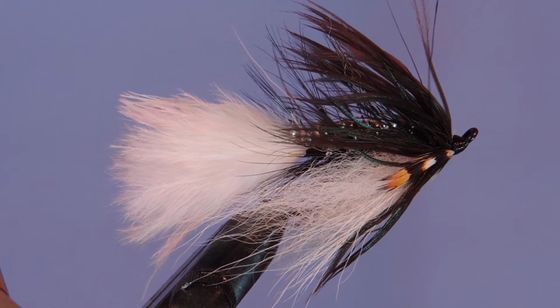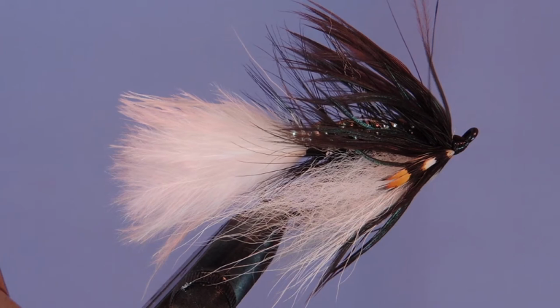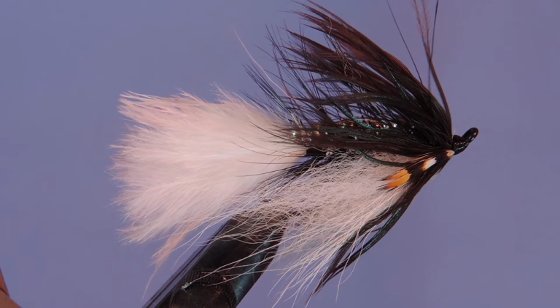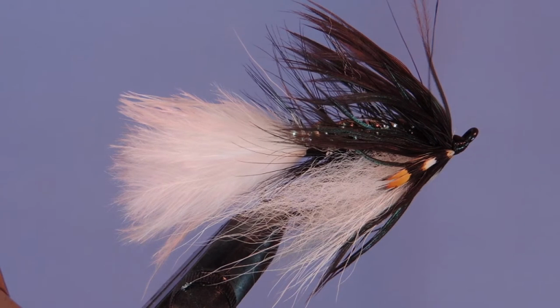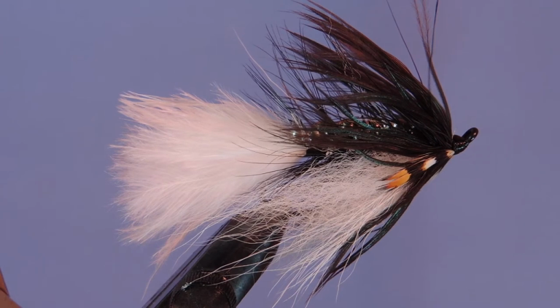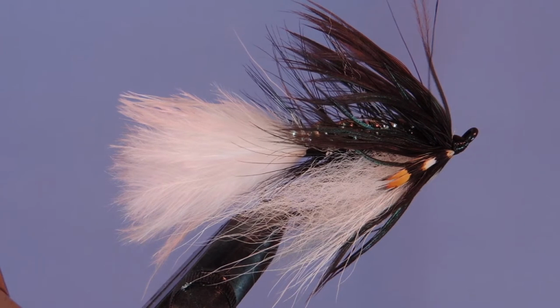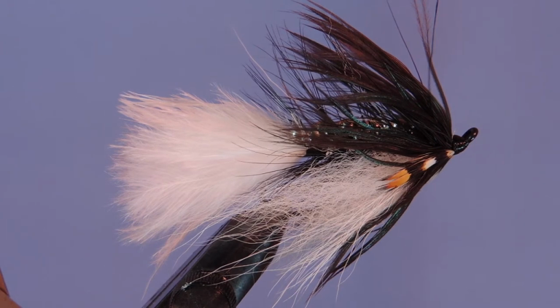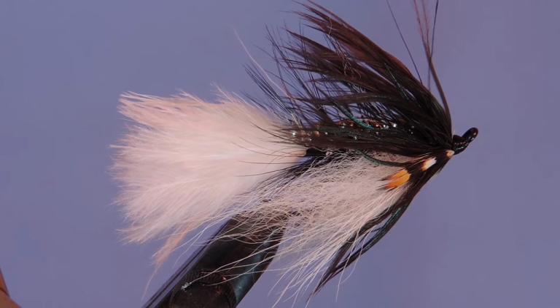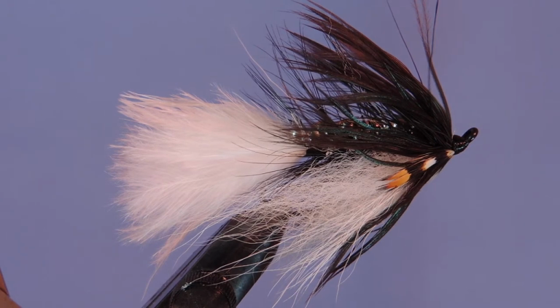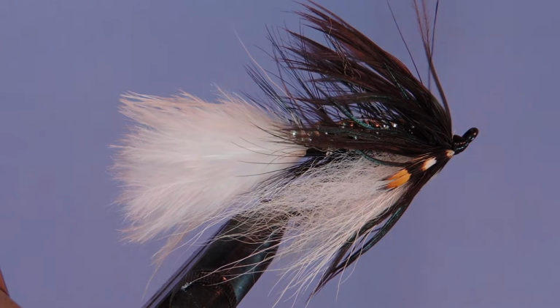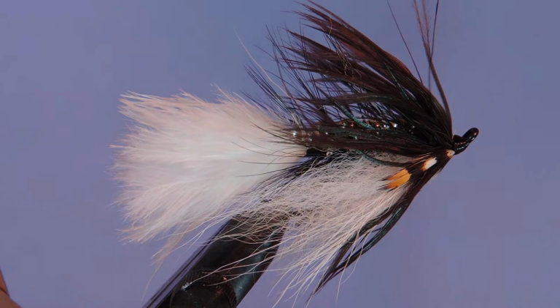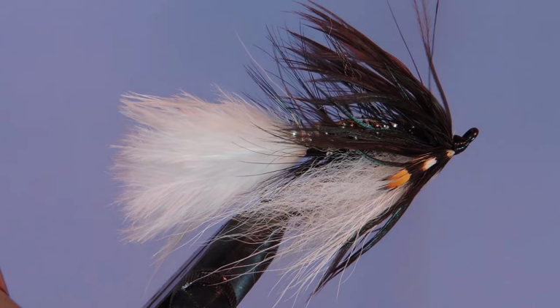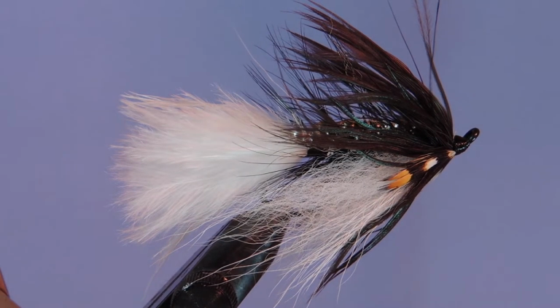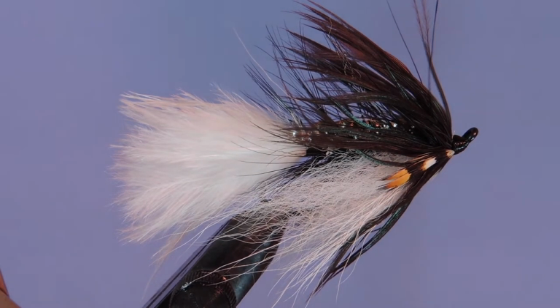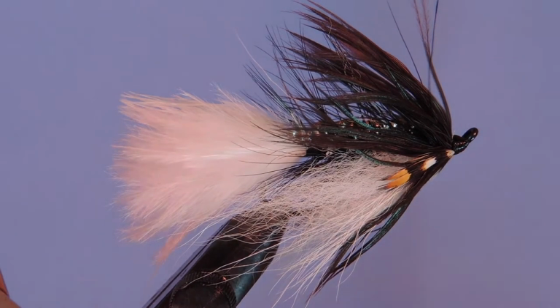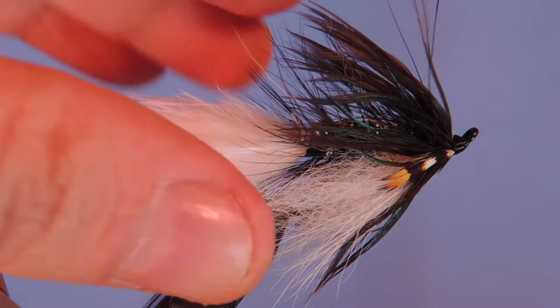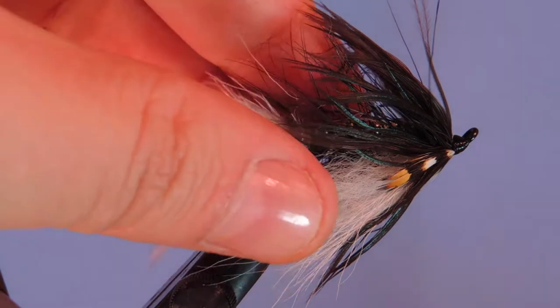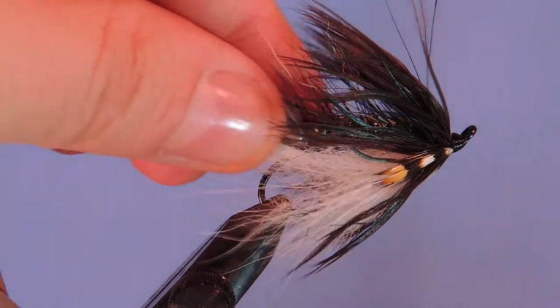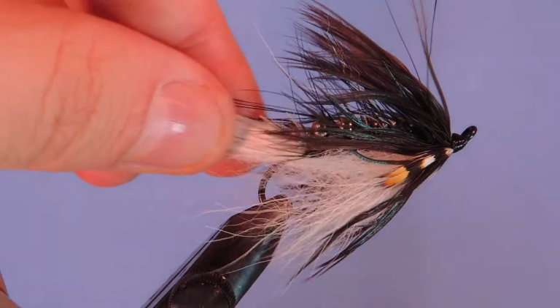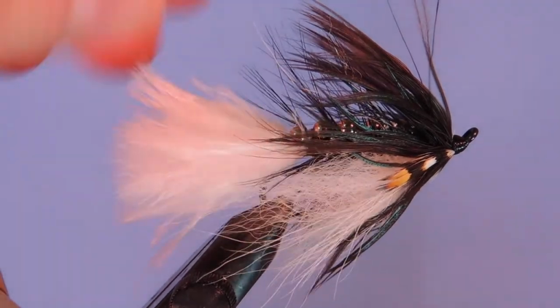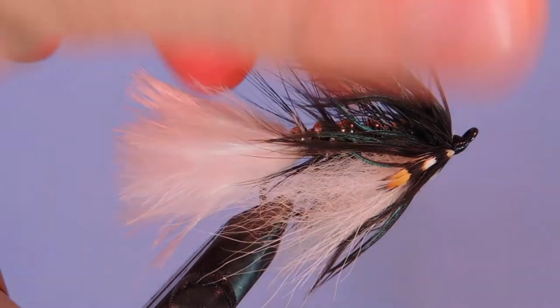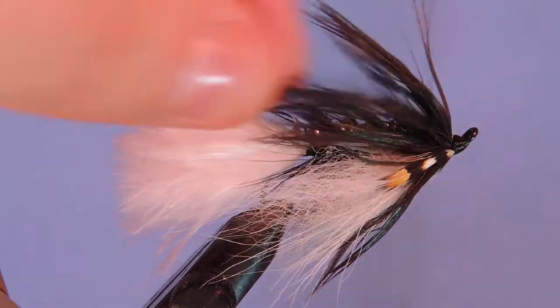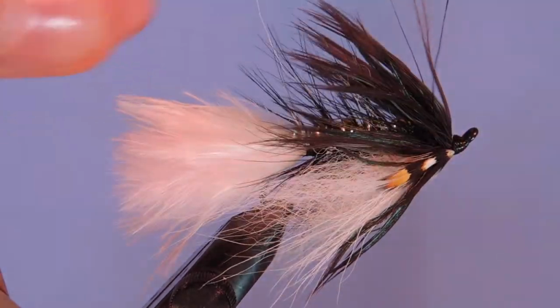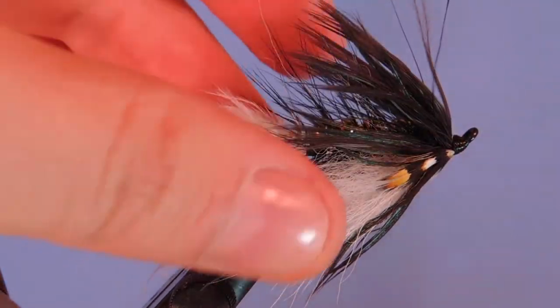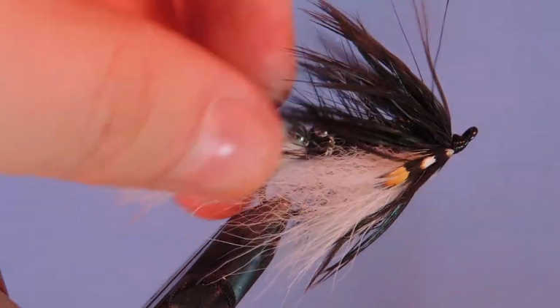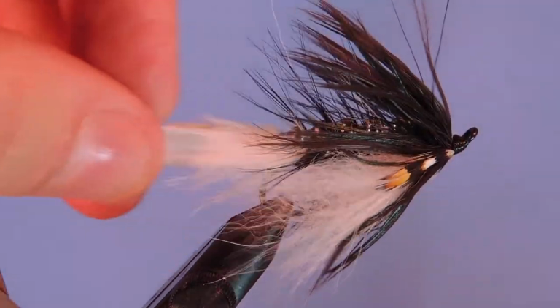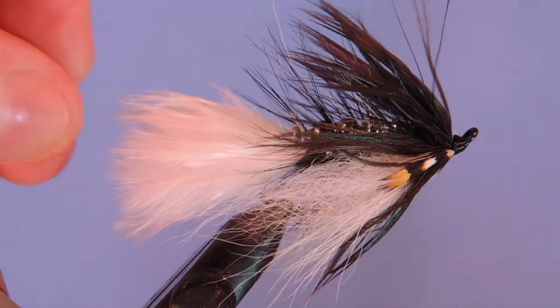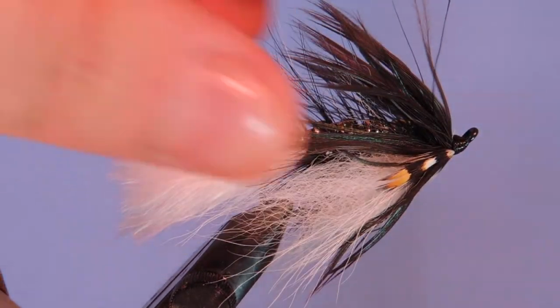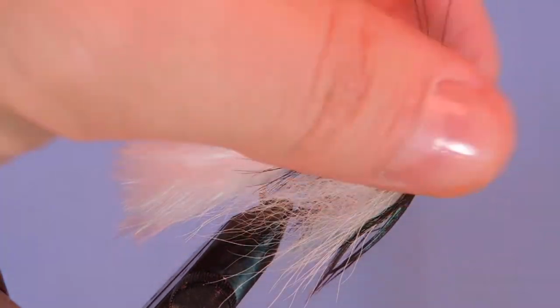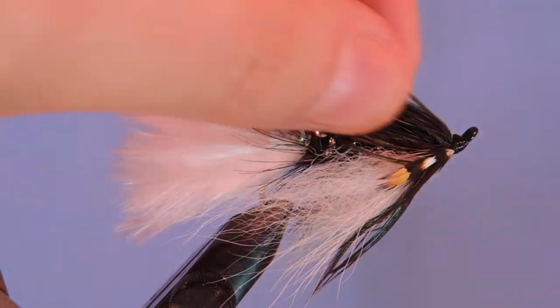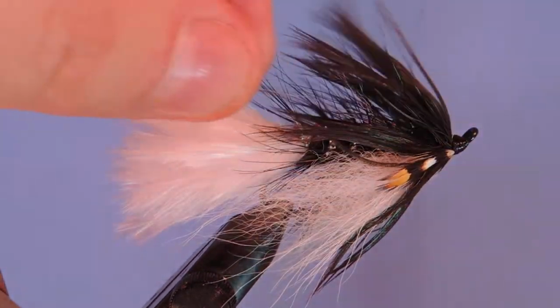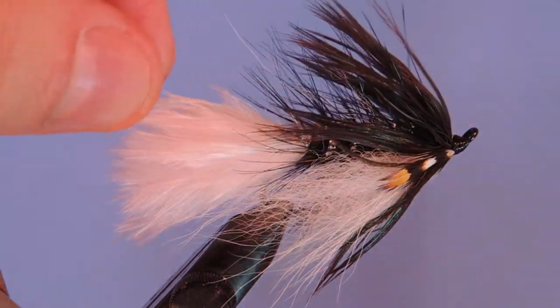Hi tyers, Darren here, back with another fly tying episode. Today we're going to be tying a pattern I call the Ridgeback Skunk.